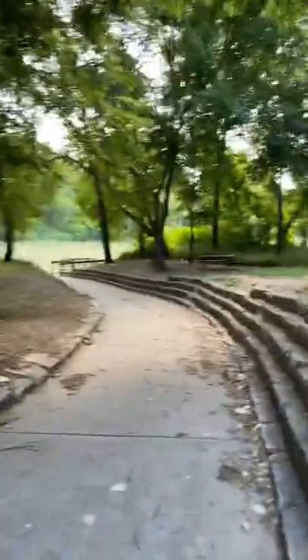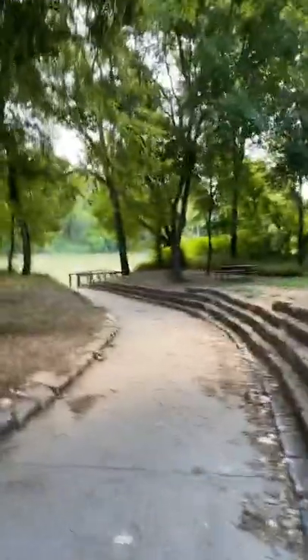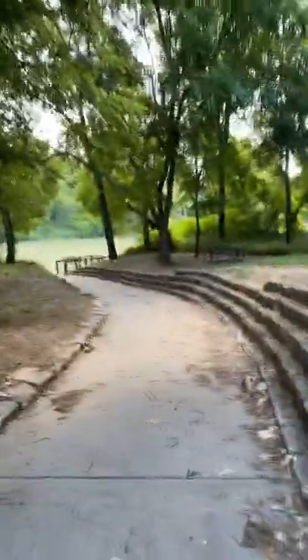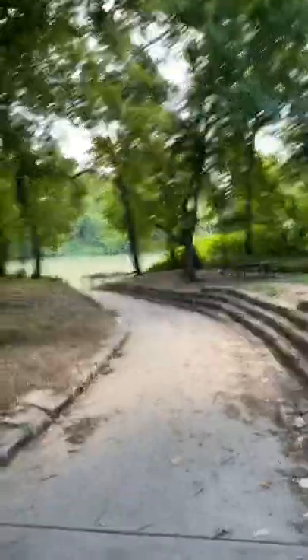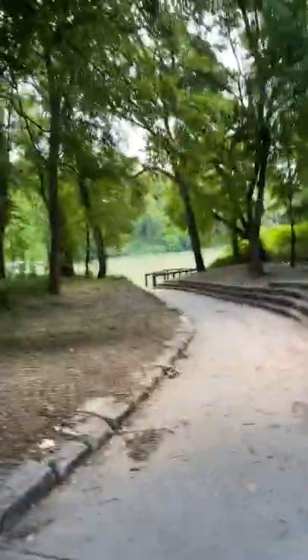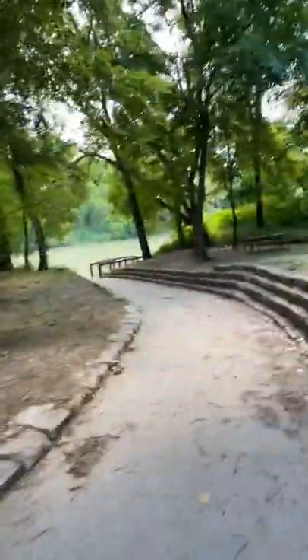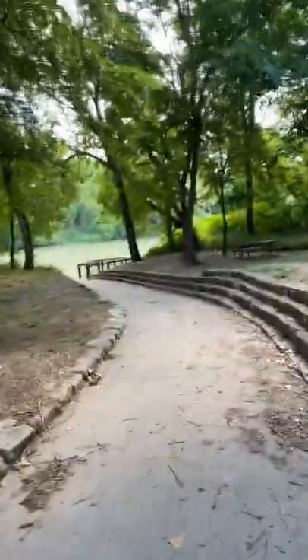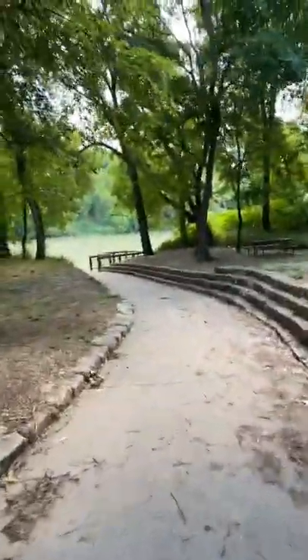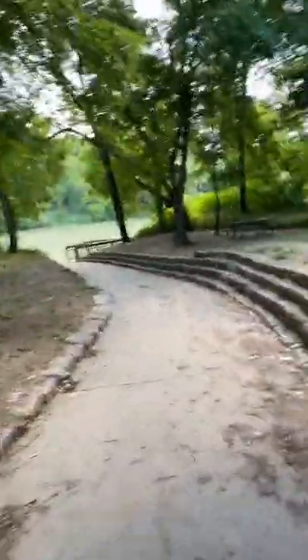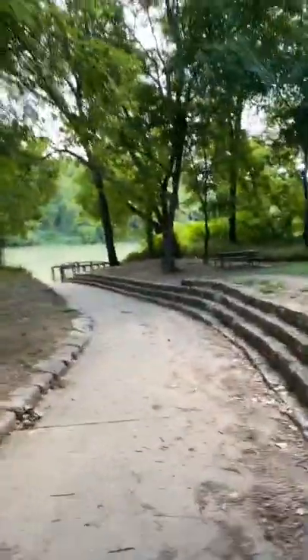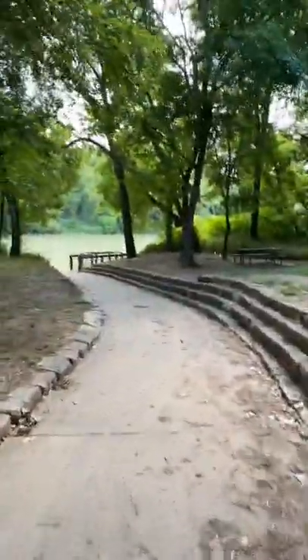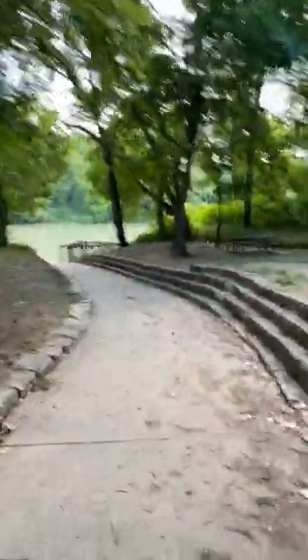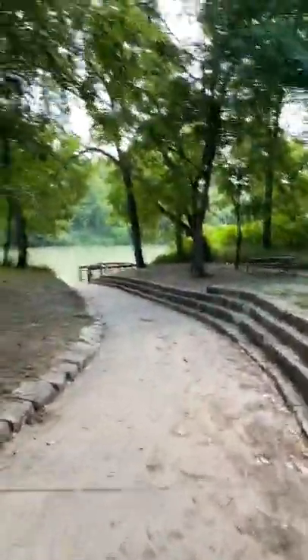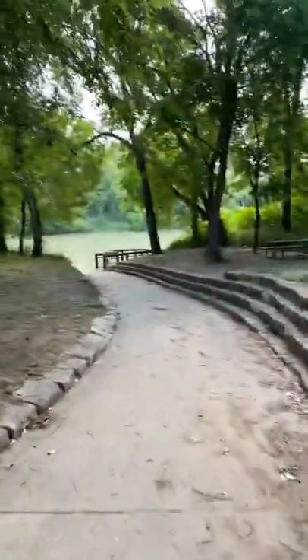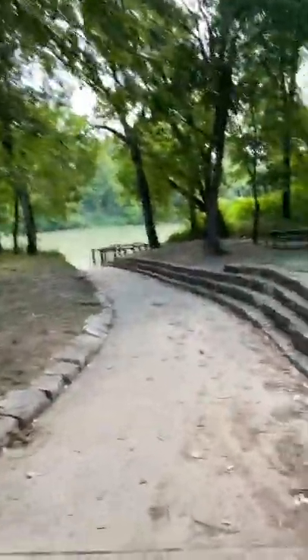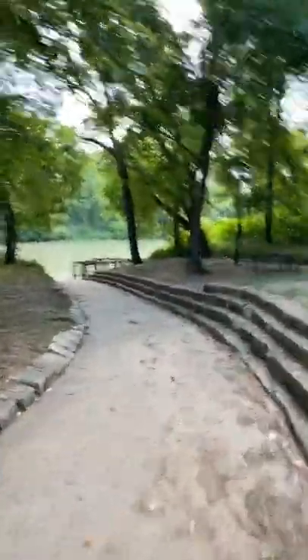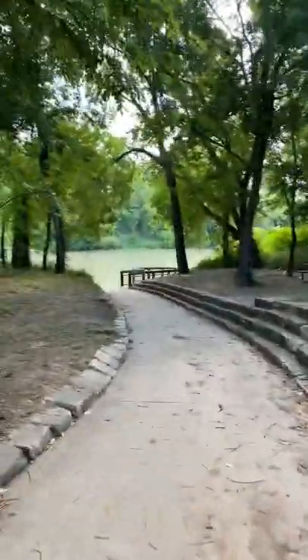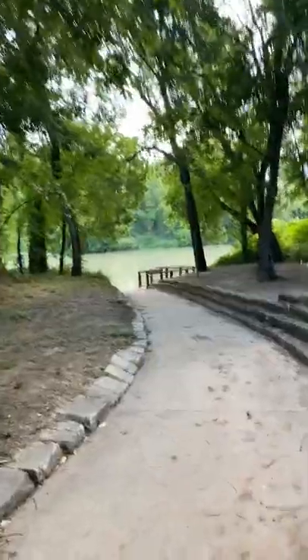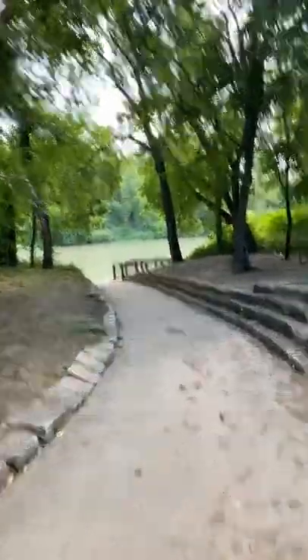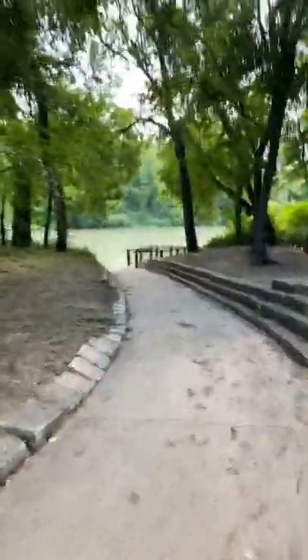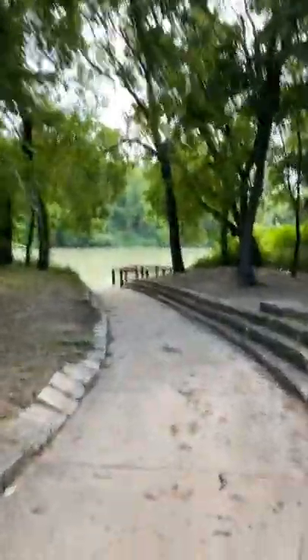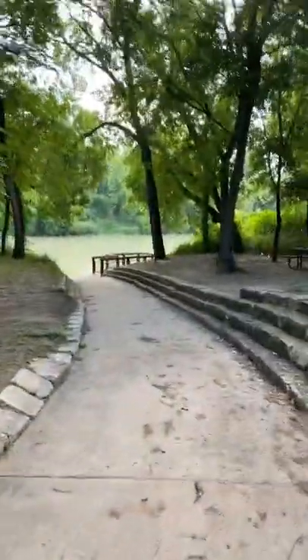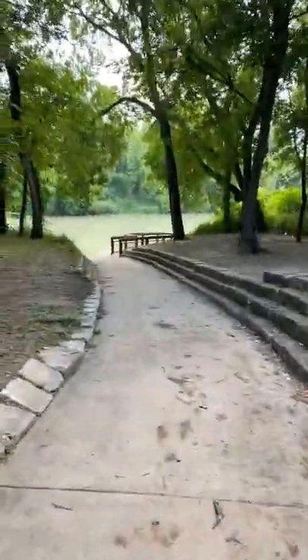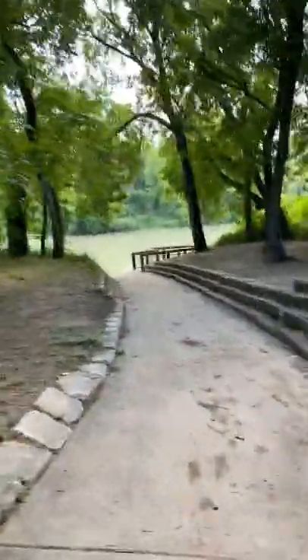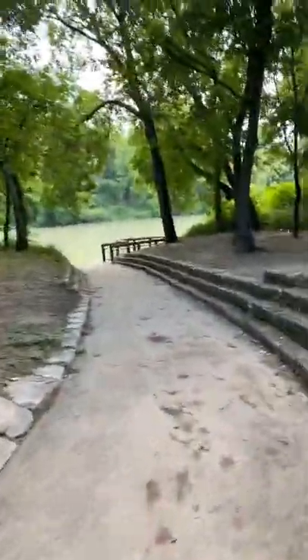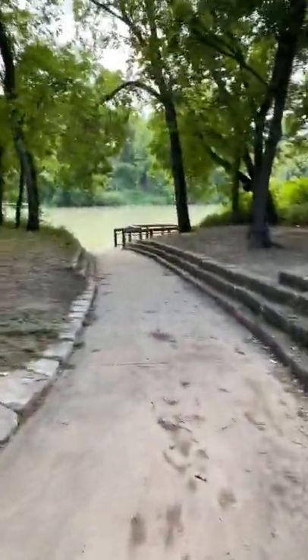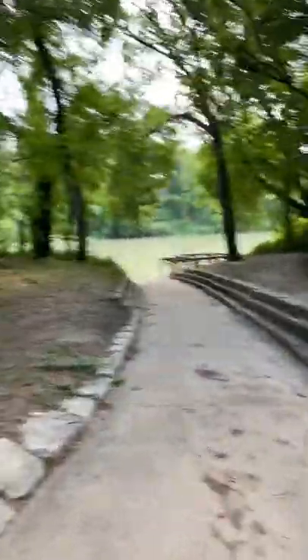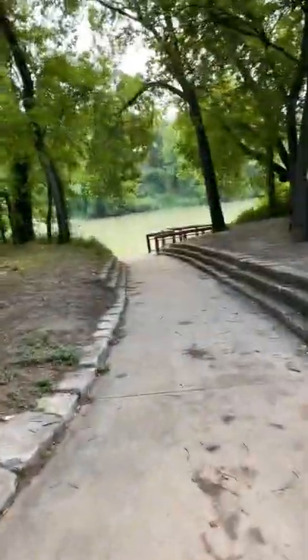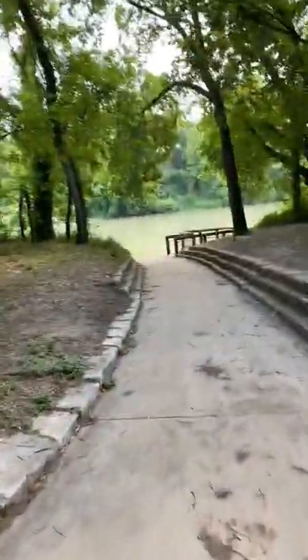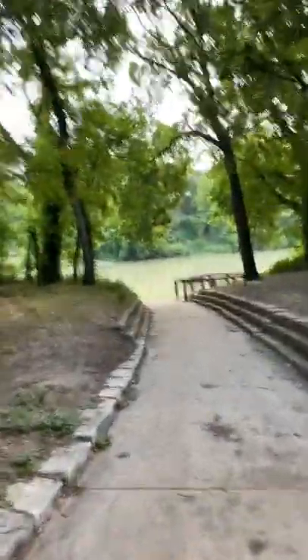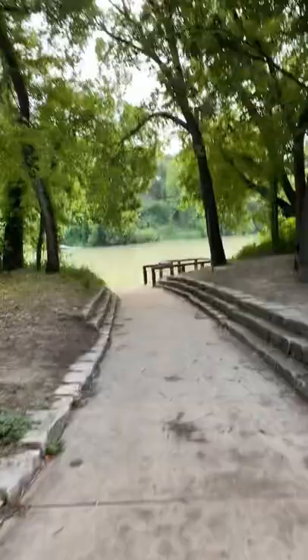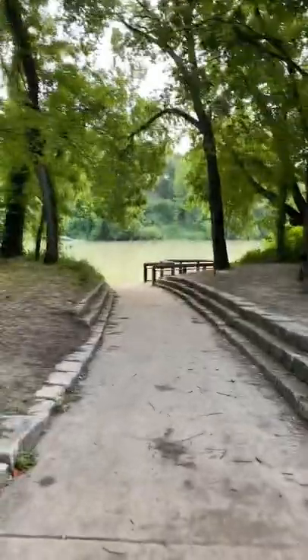My favorite spot is this beautiful little Riverside Cove where you can enjoy the Colorado. You can even put in a canoe or two here and then float to downtown.